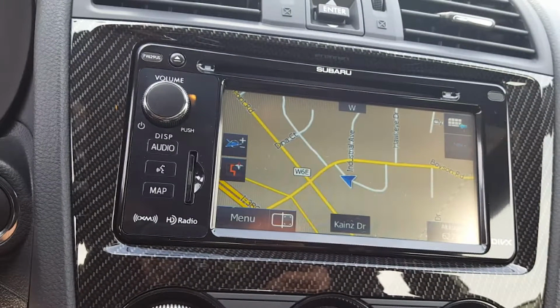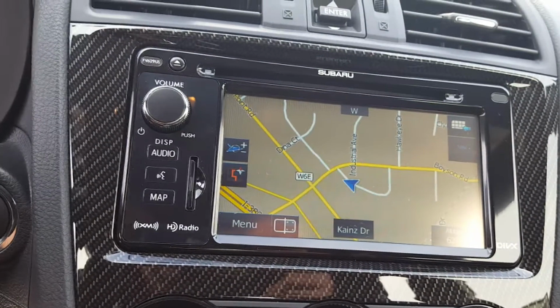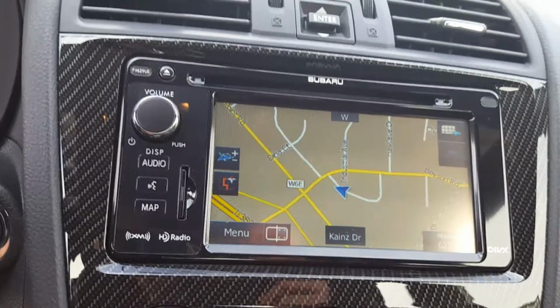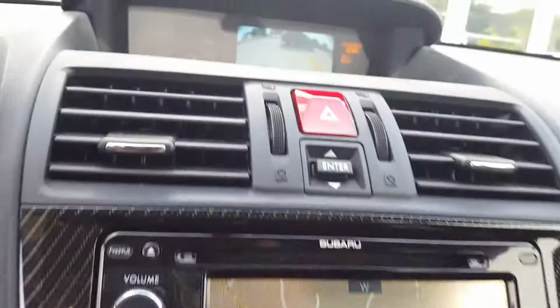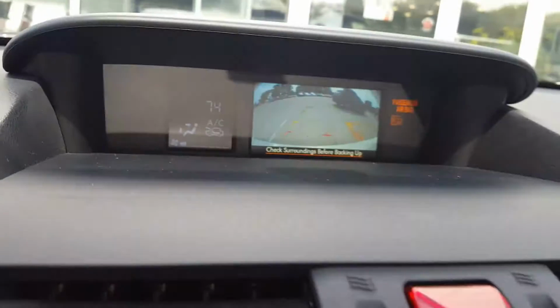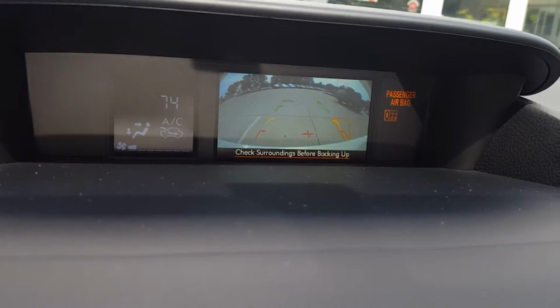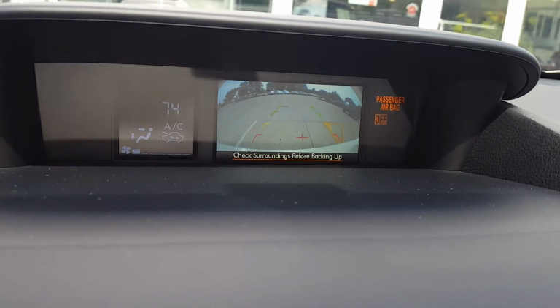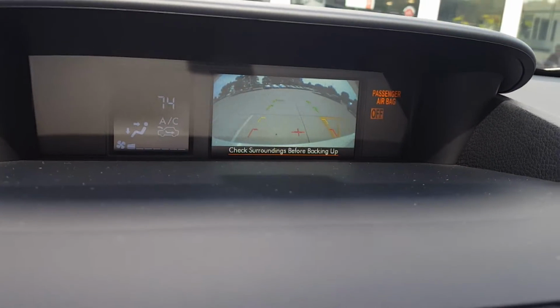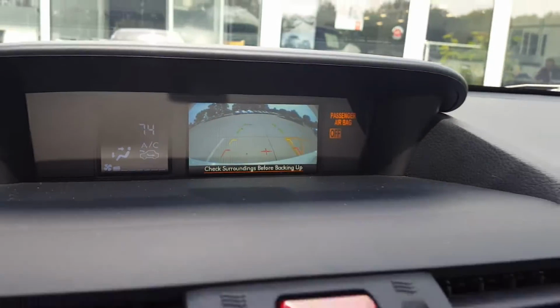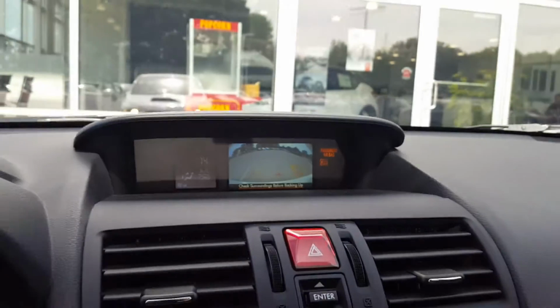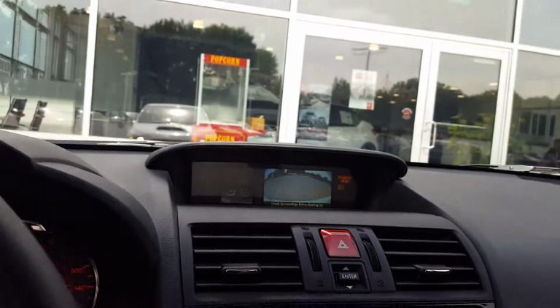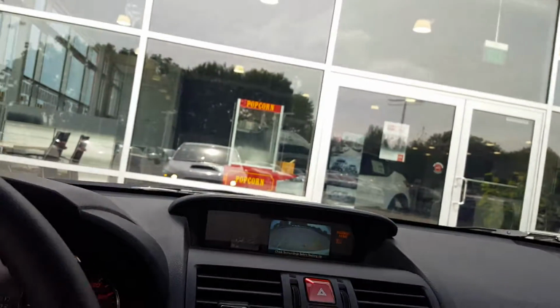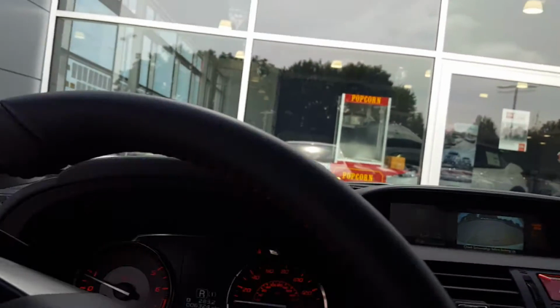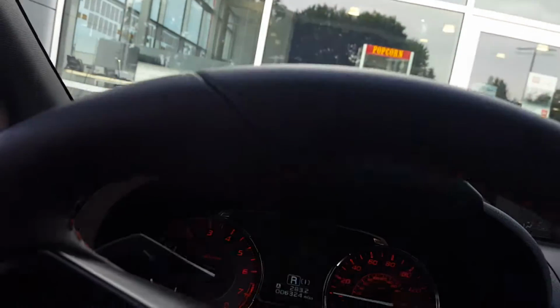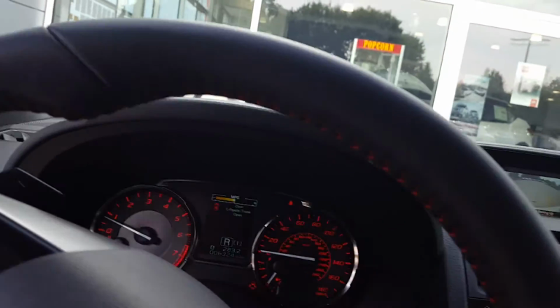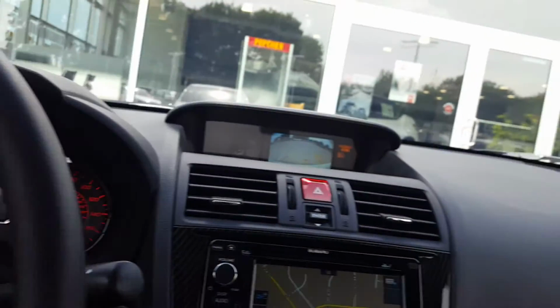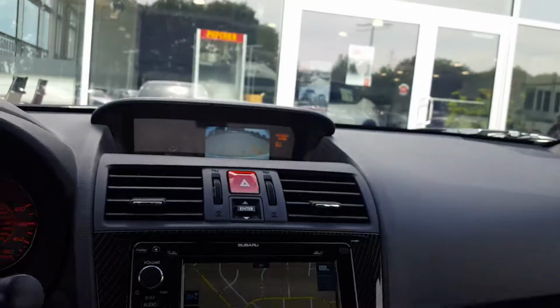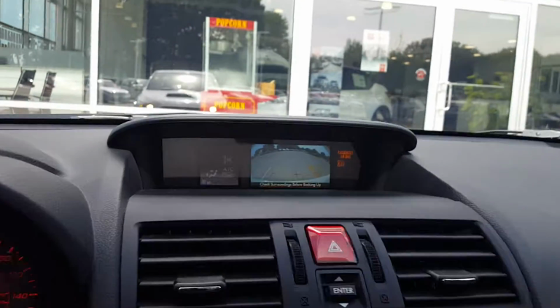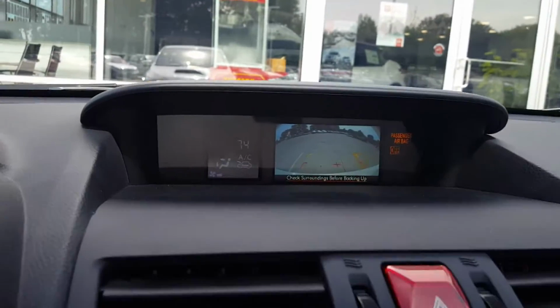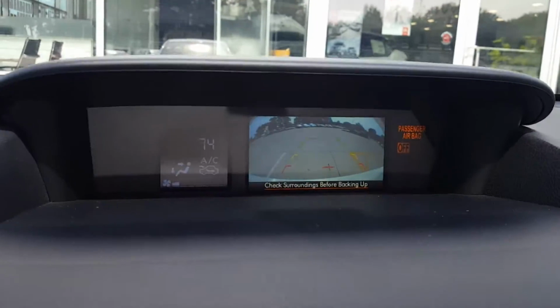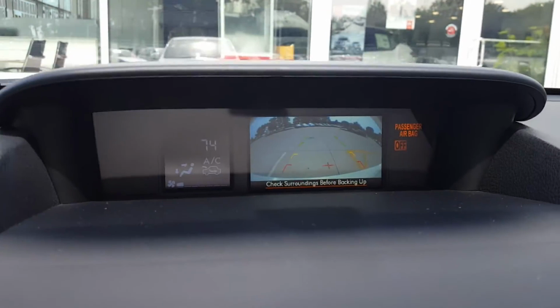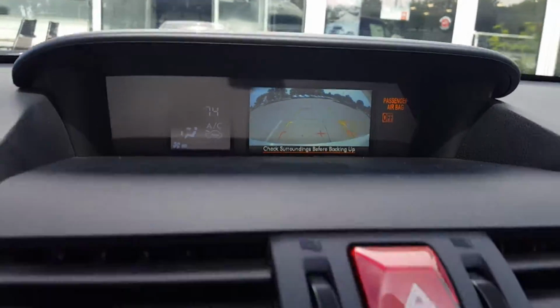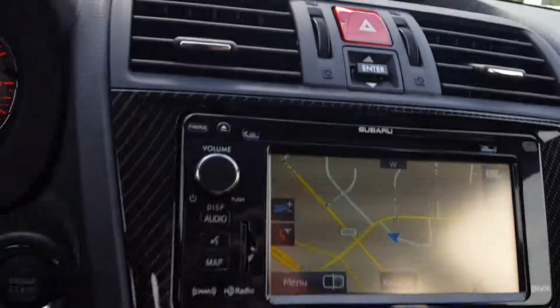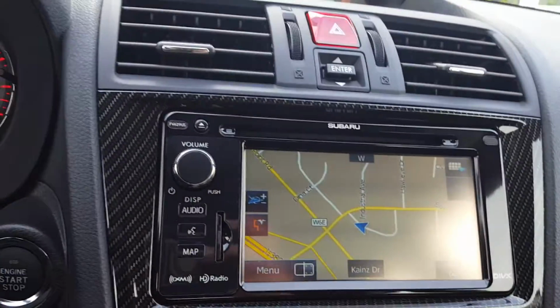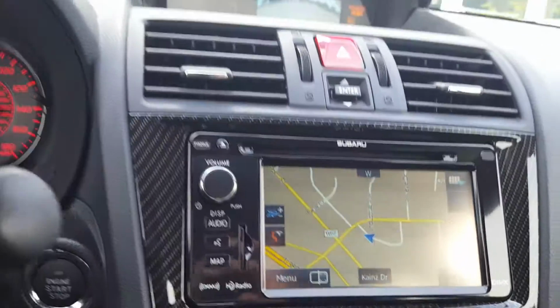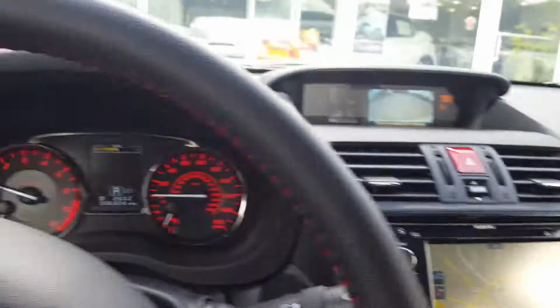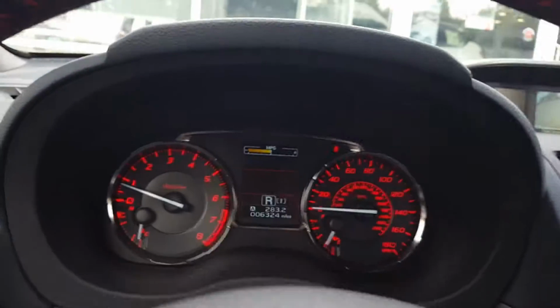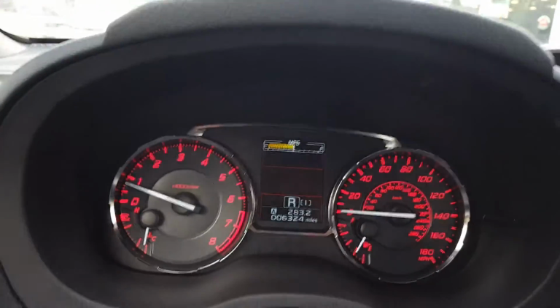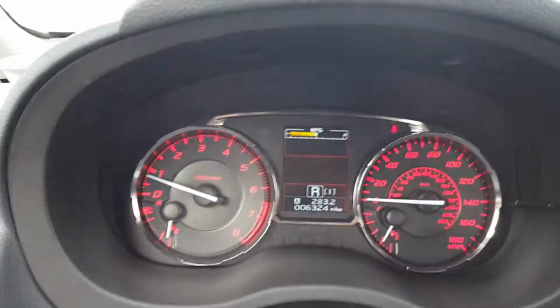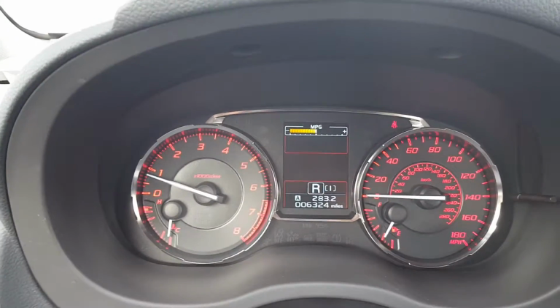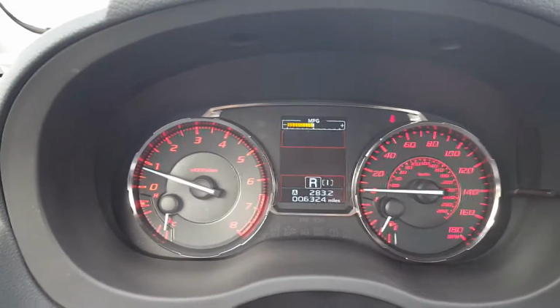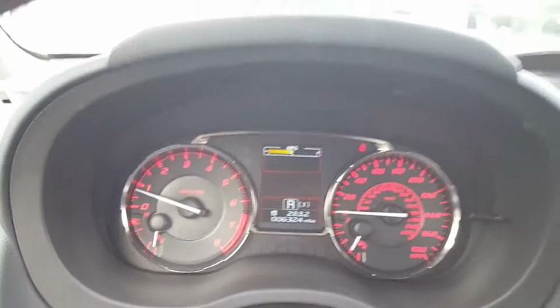So when you put it in reverse — and that's warning me because I have my door open — you get your backup camera up top, navigation down below. There's your miles: 6,300 miles.